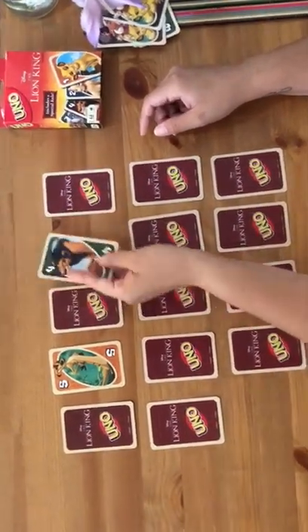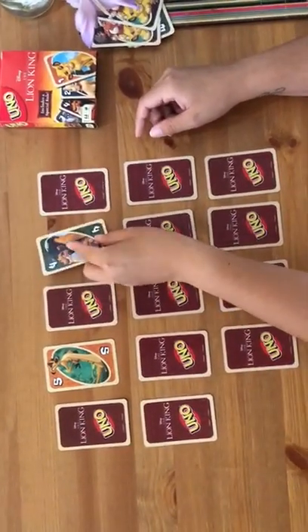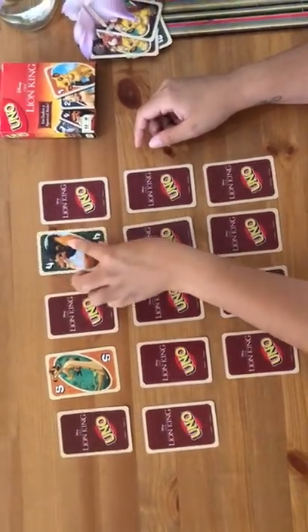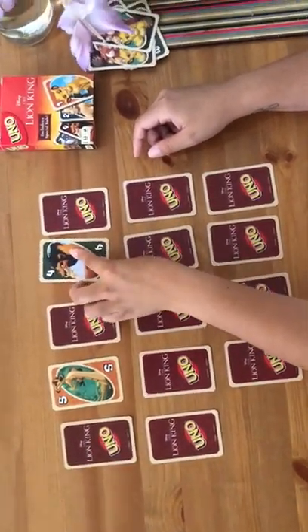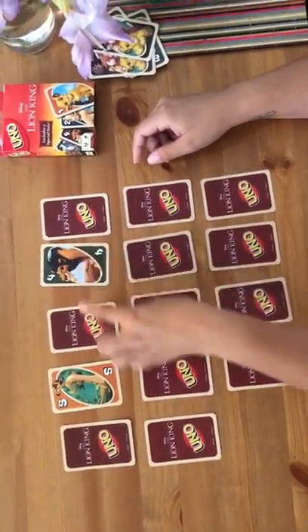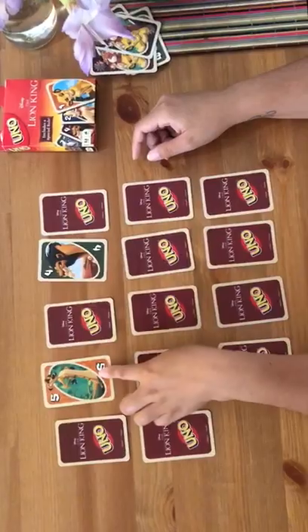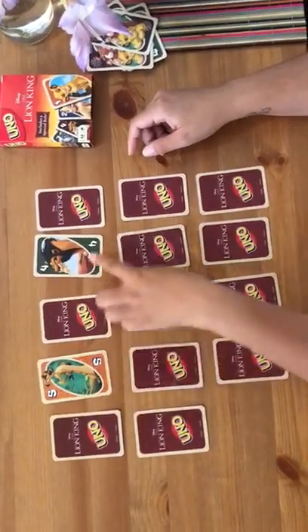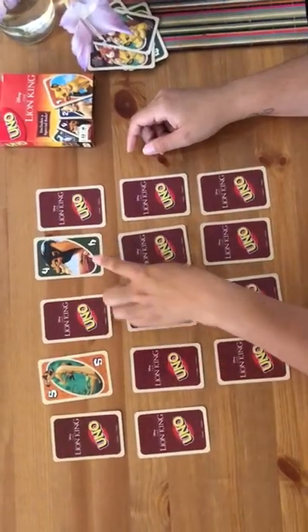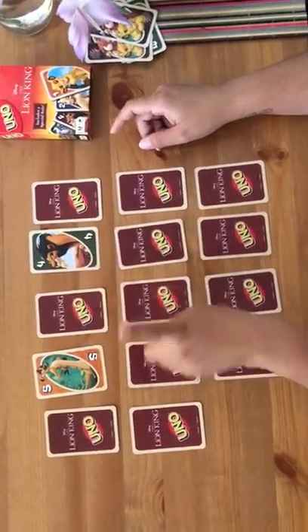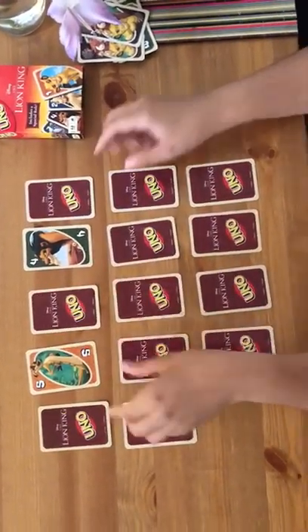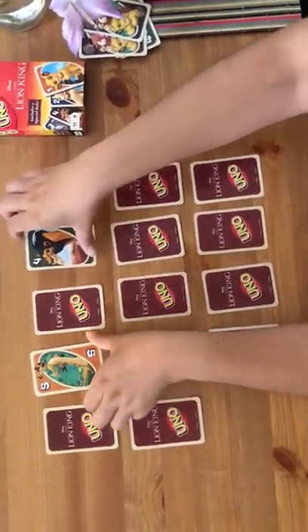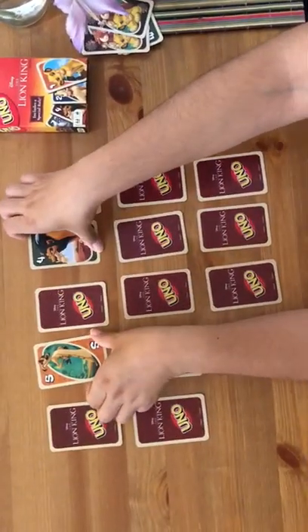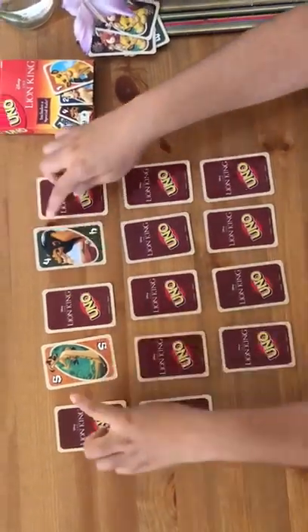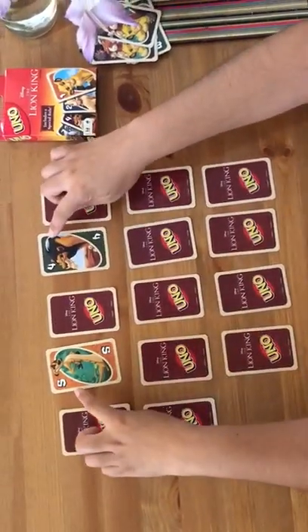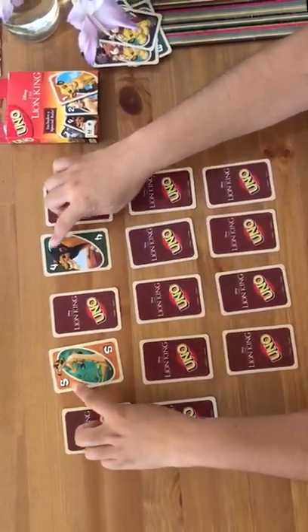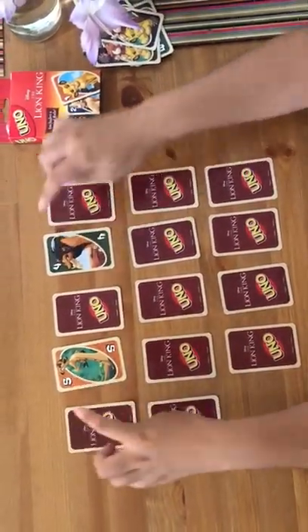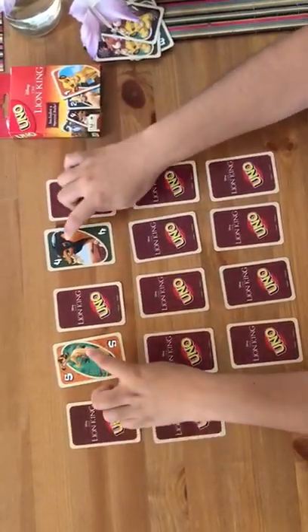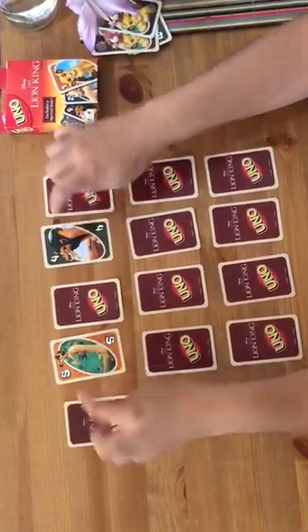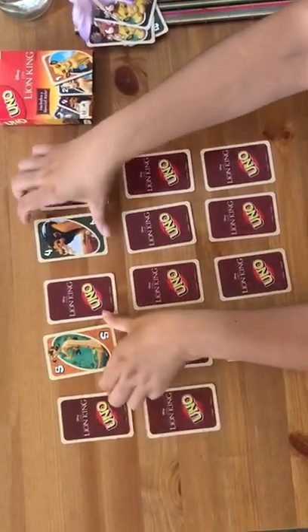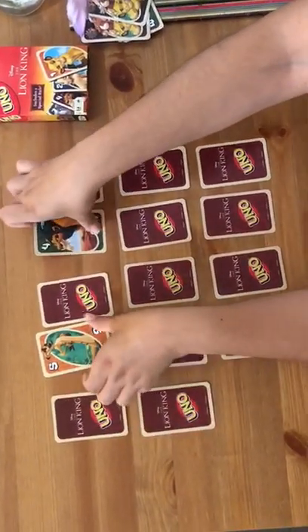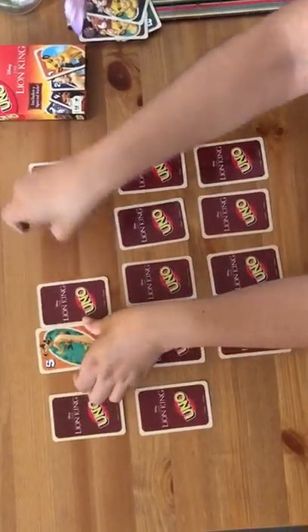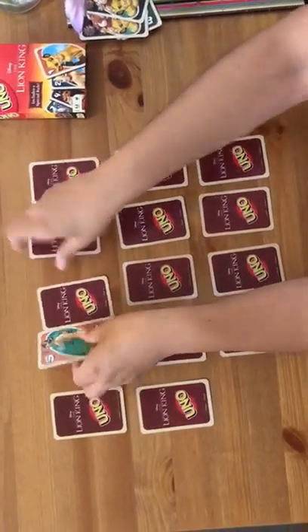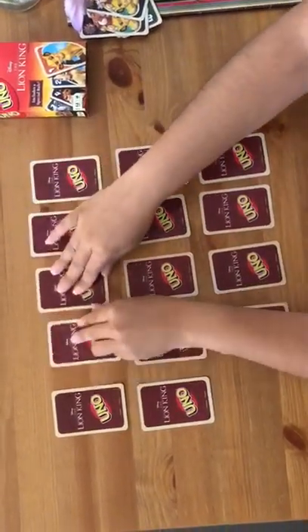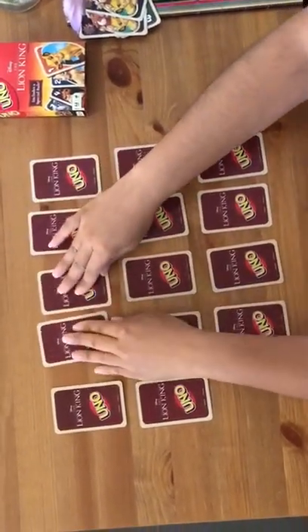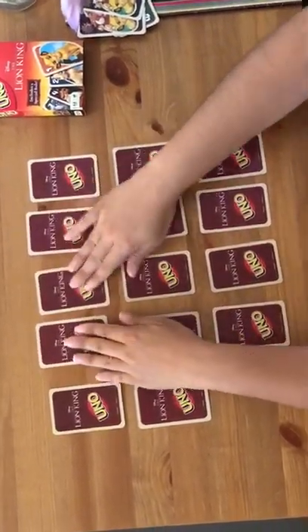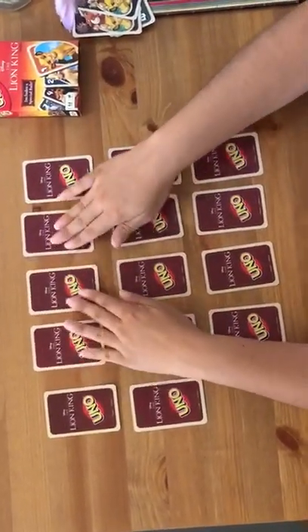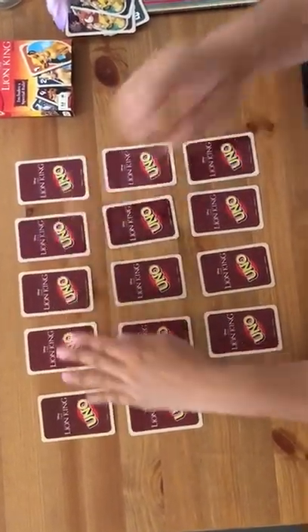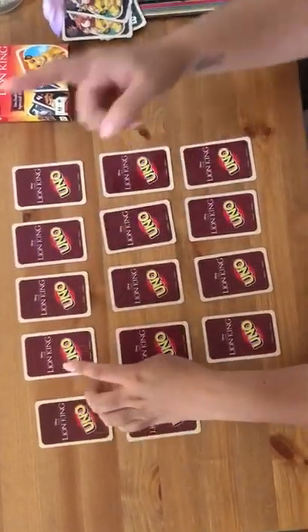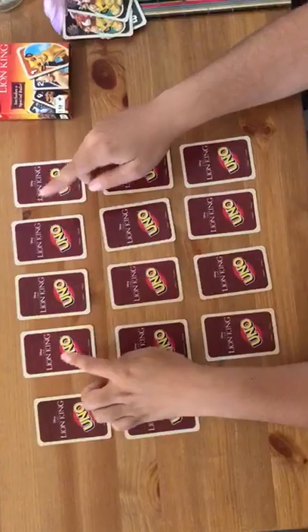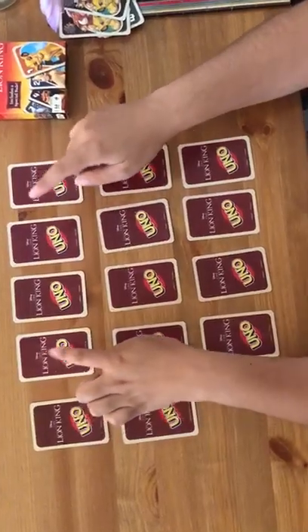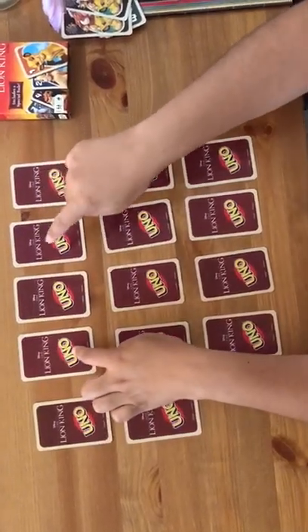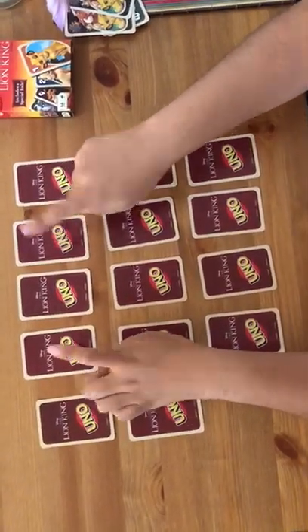So it's guessing. That's Timon and Scar — they're not the same. You can tell by the color and number and character. So we flip those over. You've got to make sure you remember that was Timon and Scar.